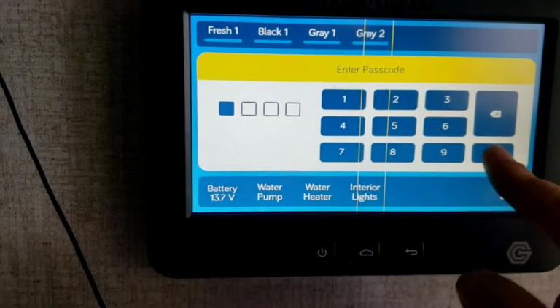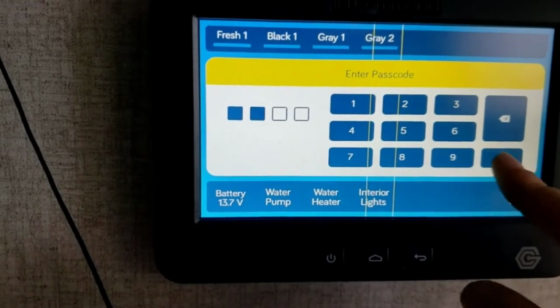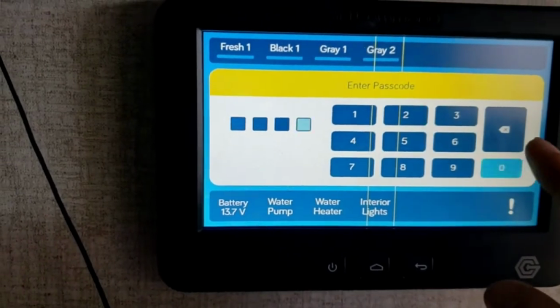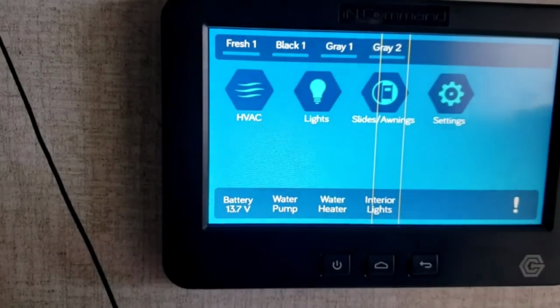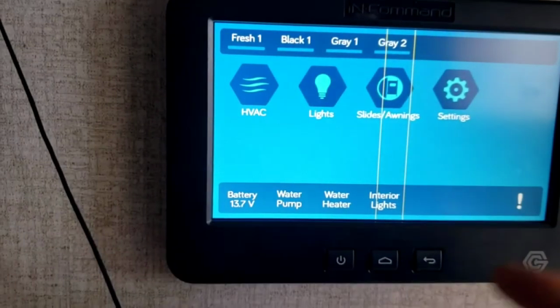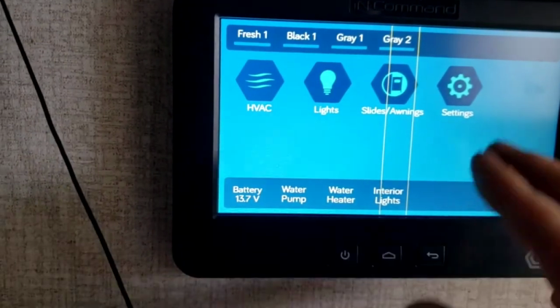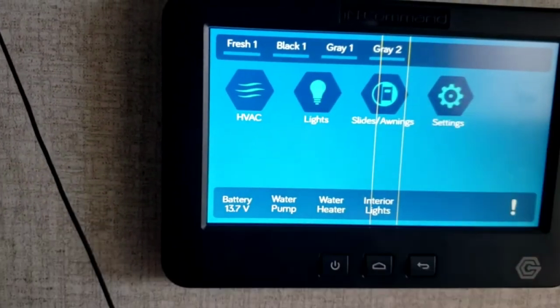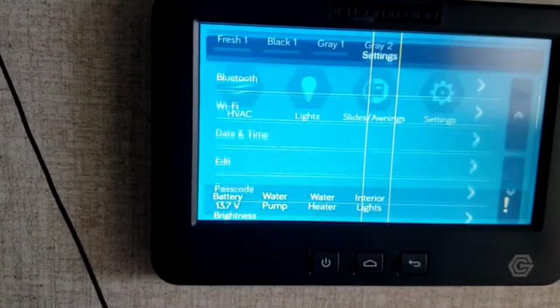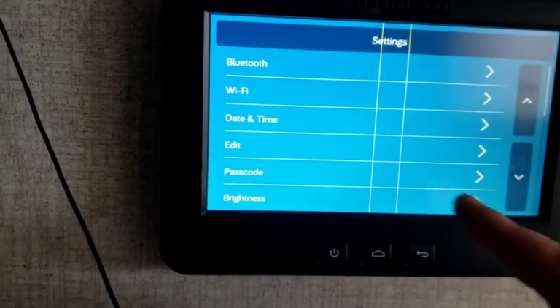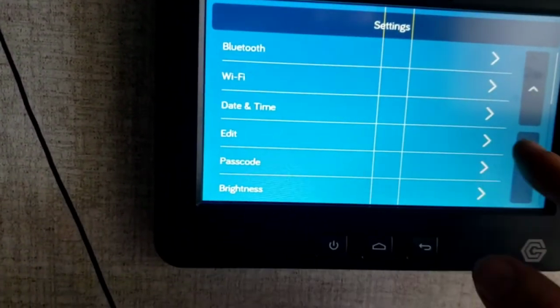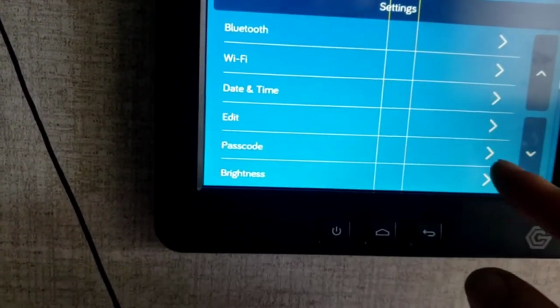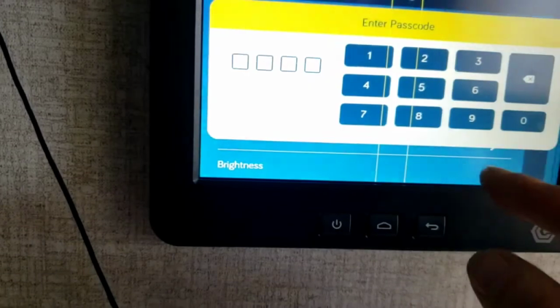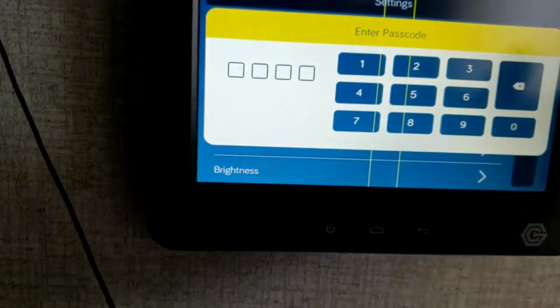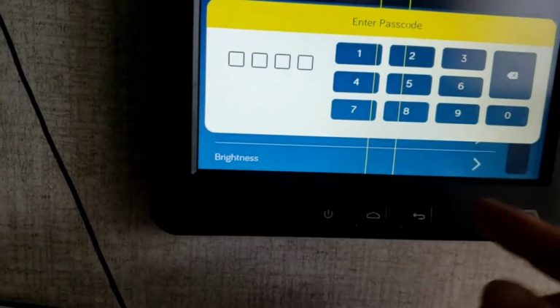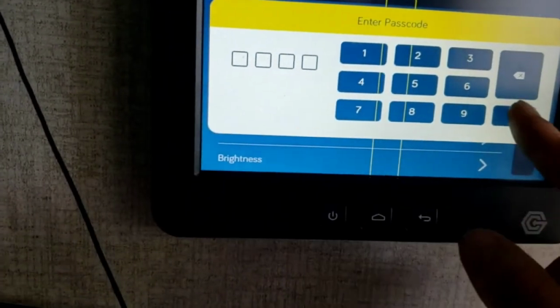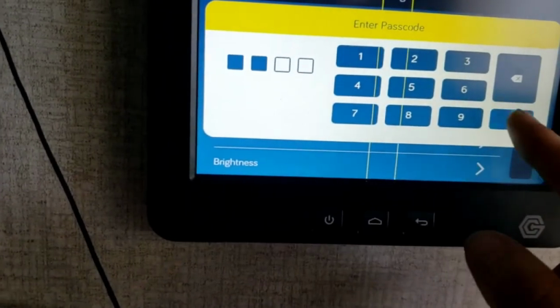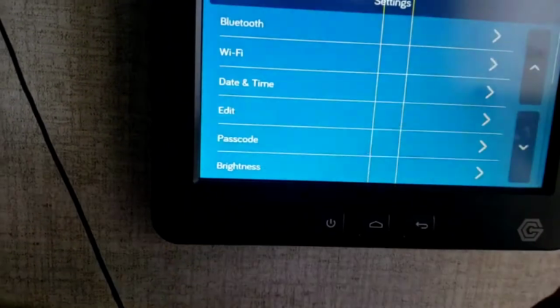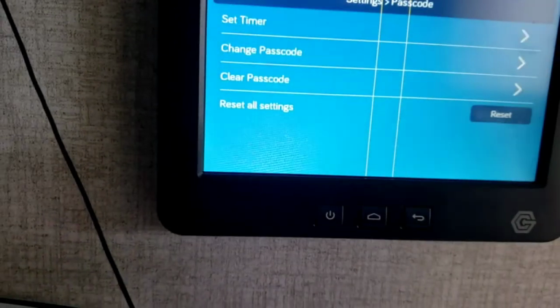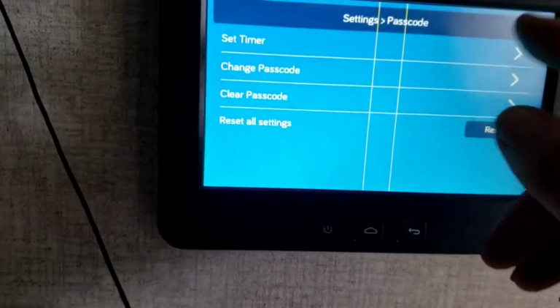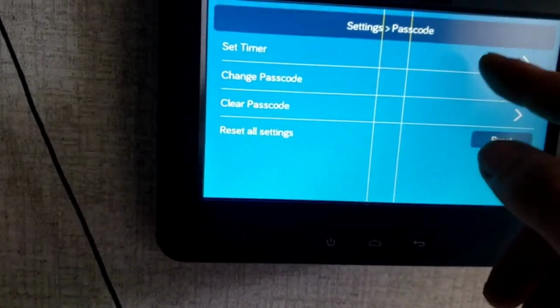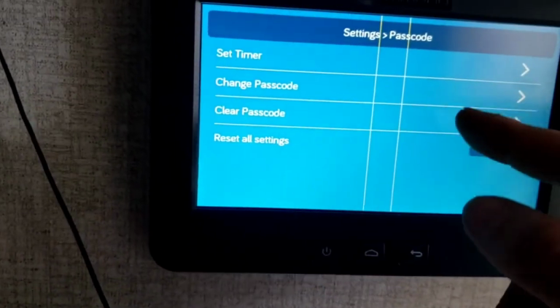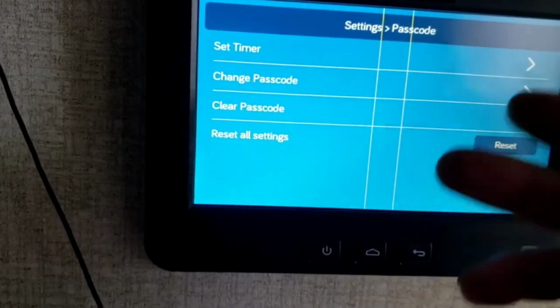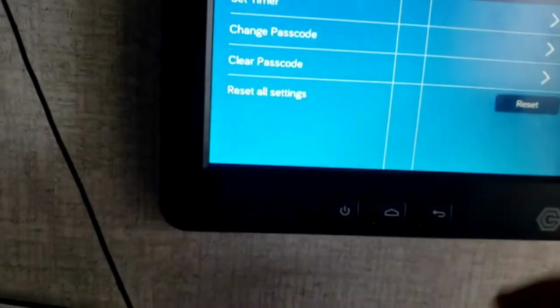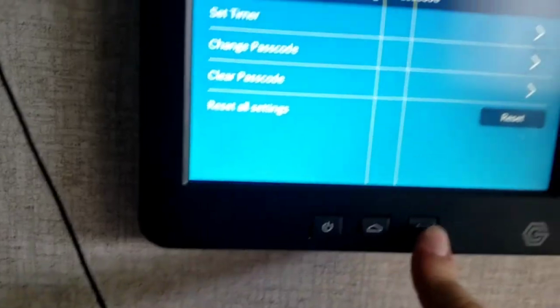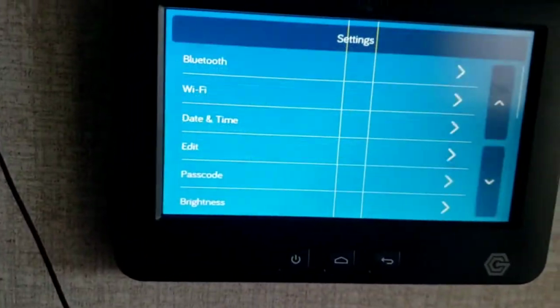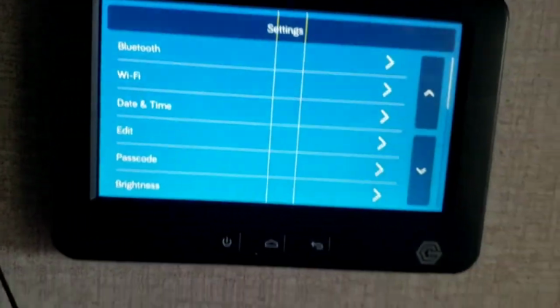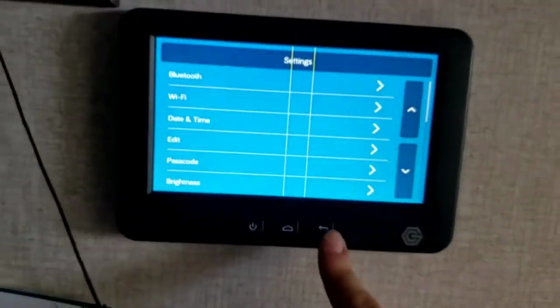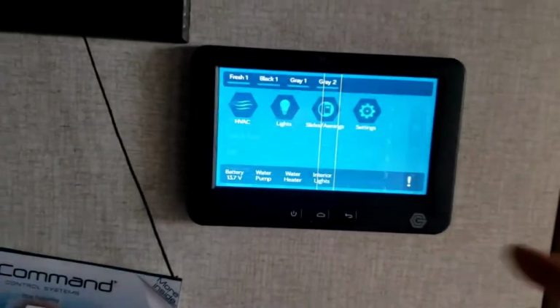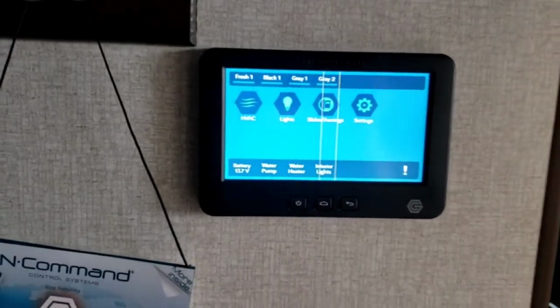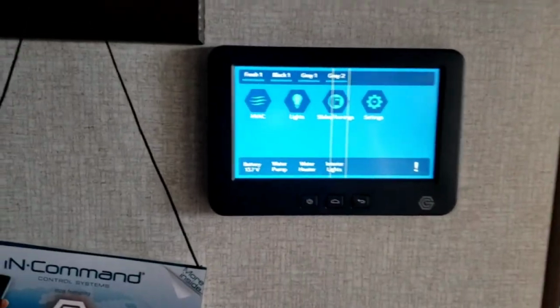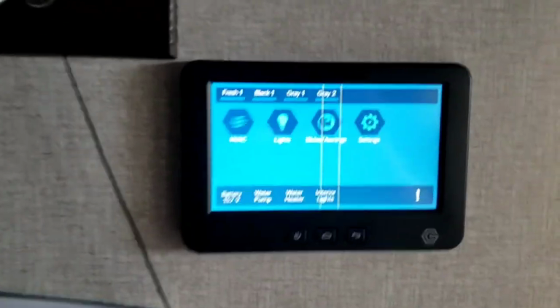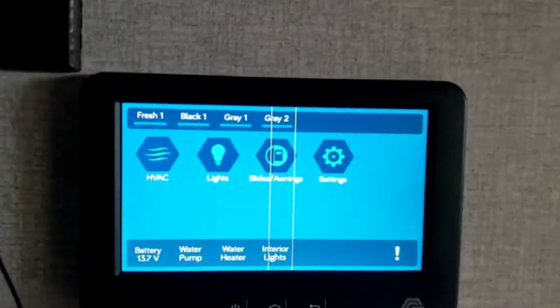Right now your passcode is all zeros. If you'd like to change it, go to Settings, then Passcode, type in the current passcode — all zeros — and then you'll be able to change, clear, or set a new passcode. If you do change your passcode and bring this in for warranty work, let someone know so we can get into it.